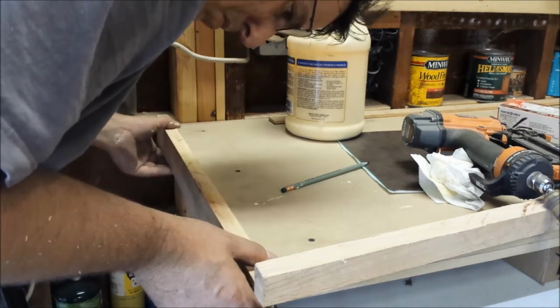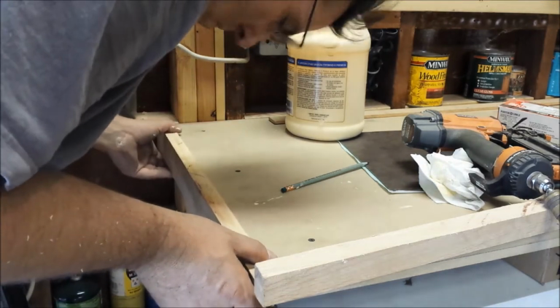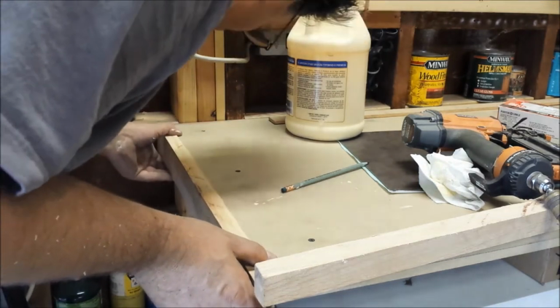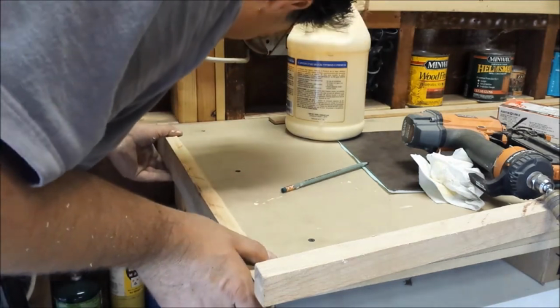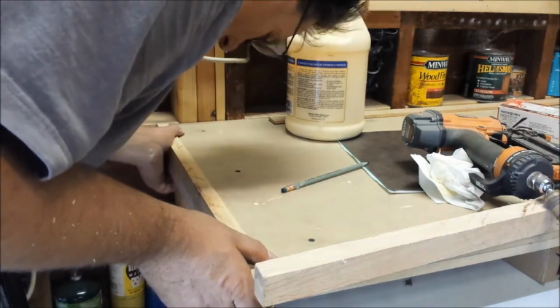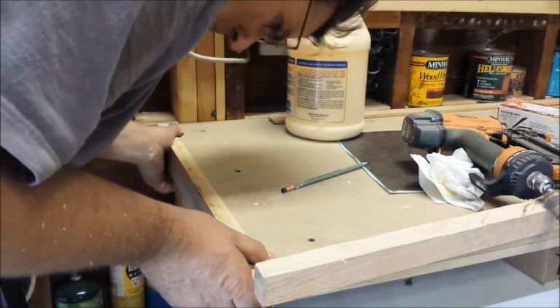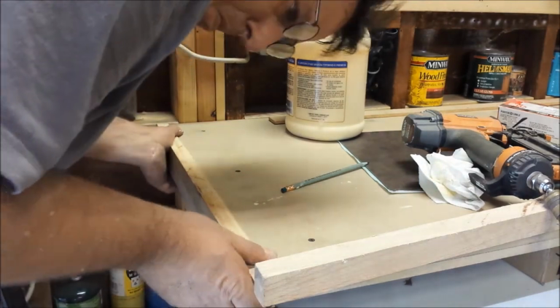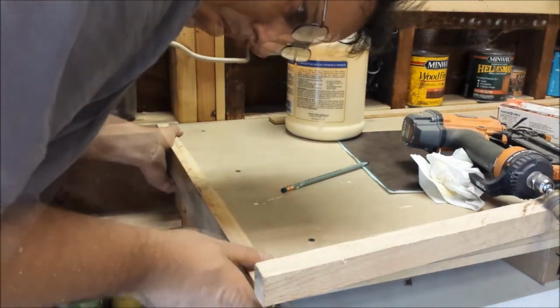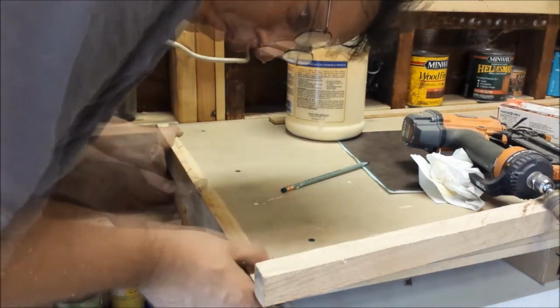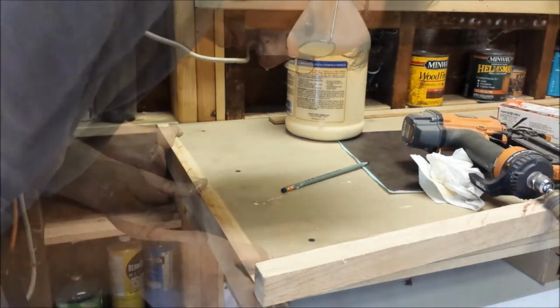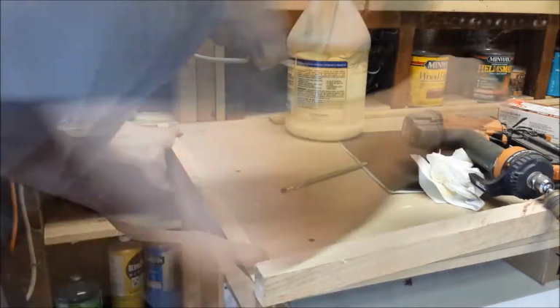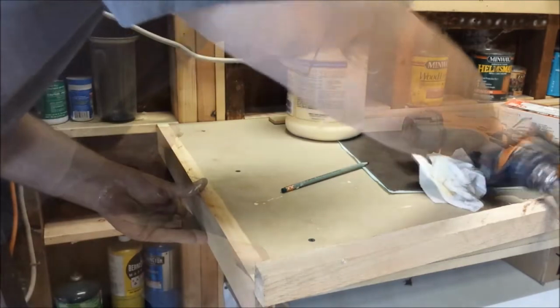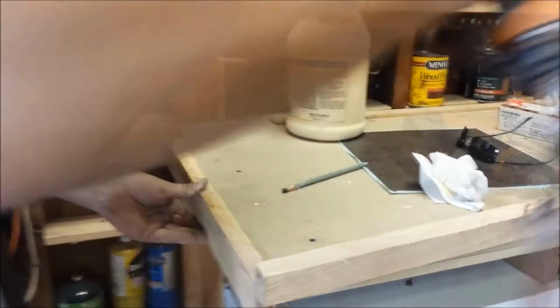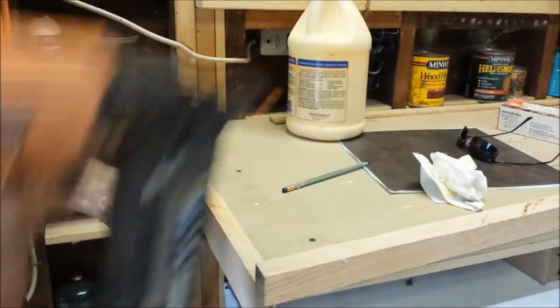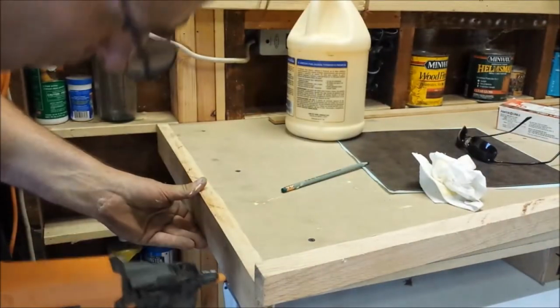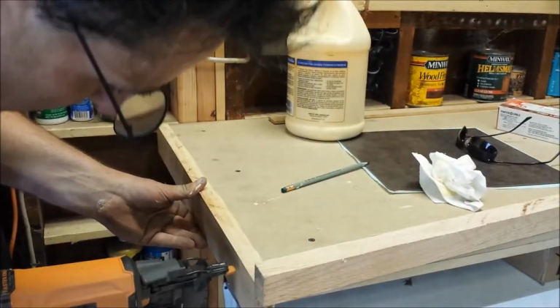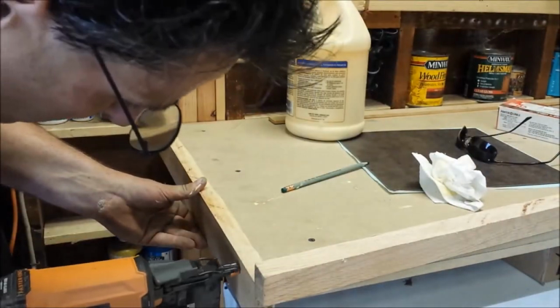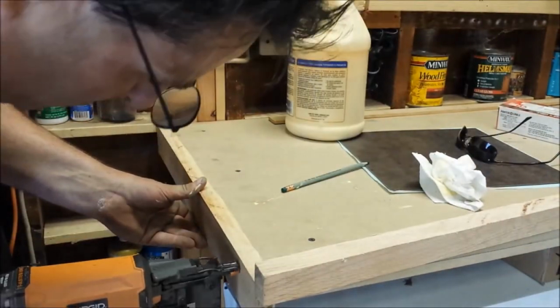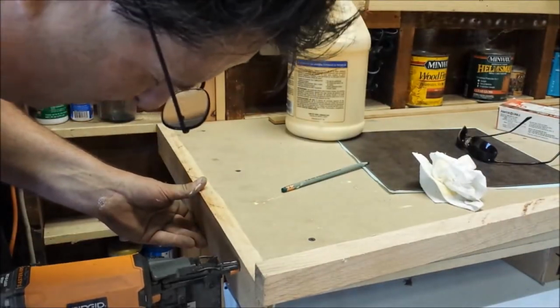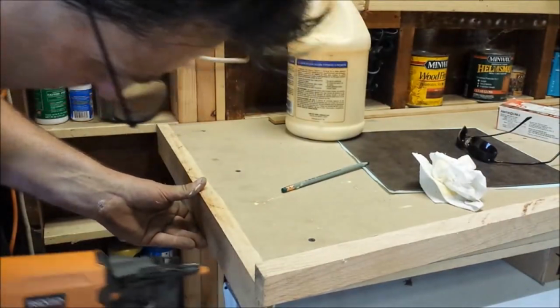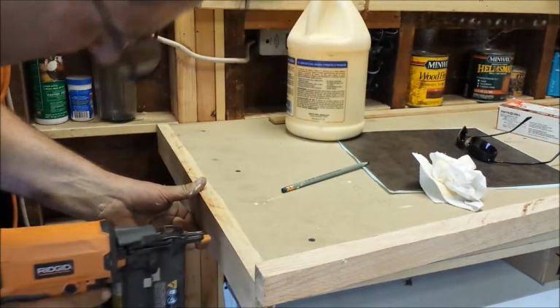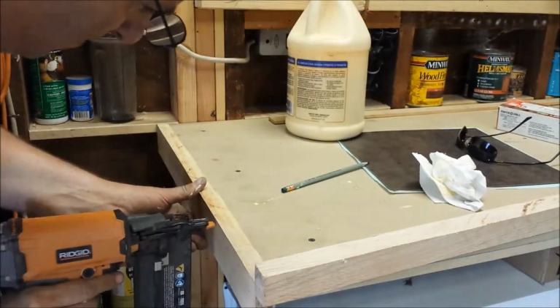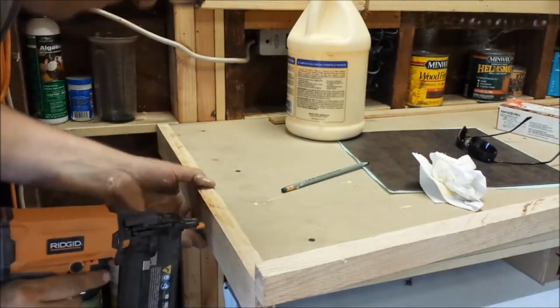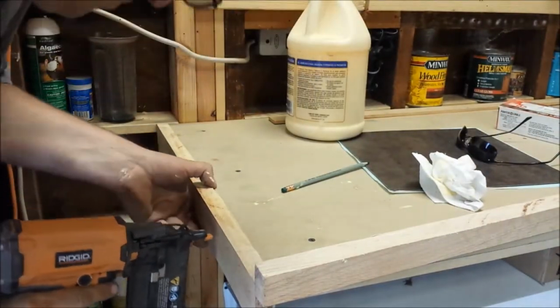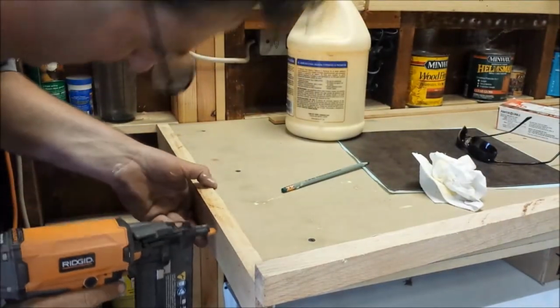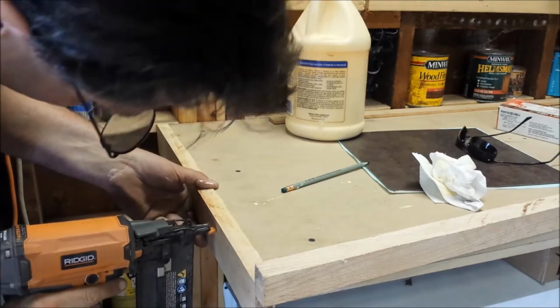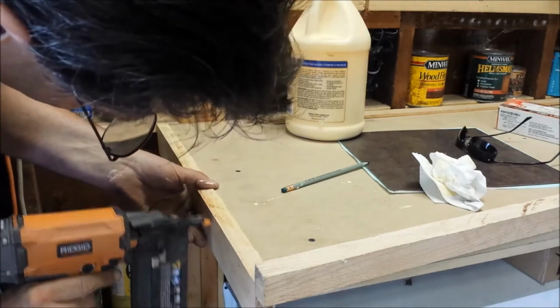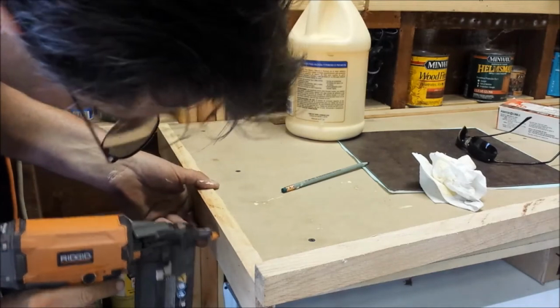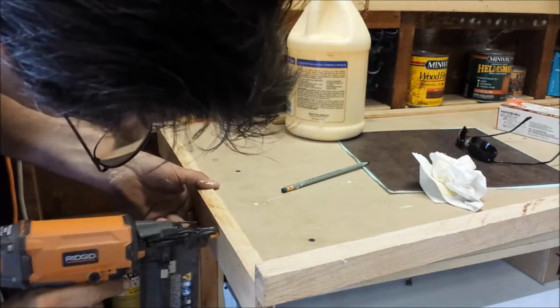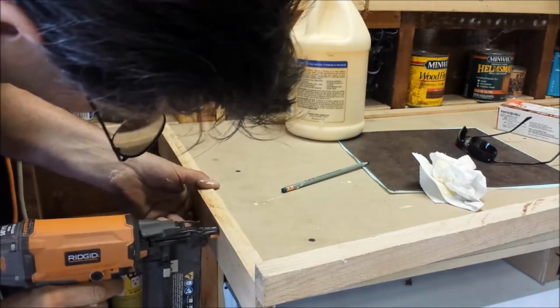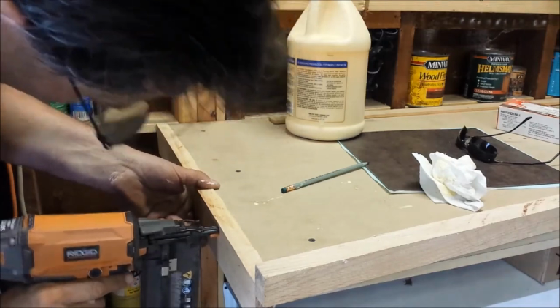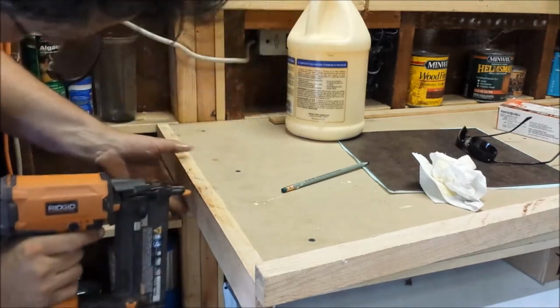You may notice I'm installing this wood with all the saw cuts in place — it will give it kind of a rustic look. But I am going to sand it as it's installed and finish it before I install the tiles.